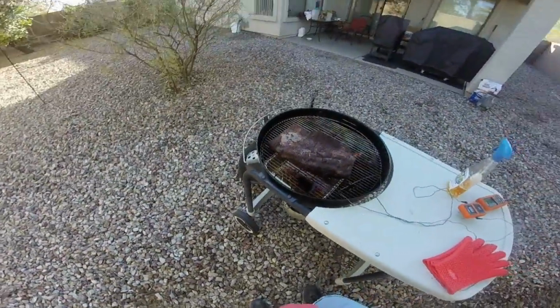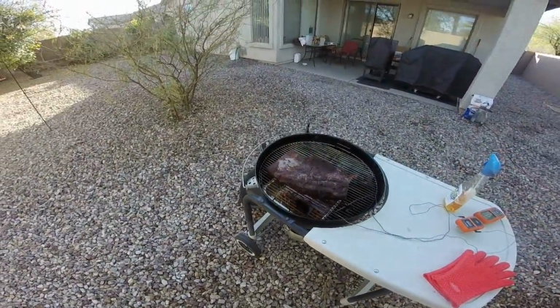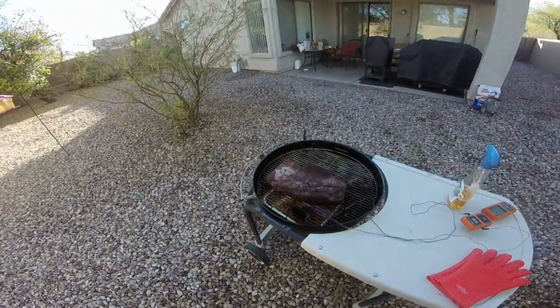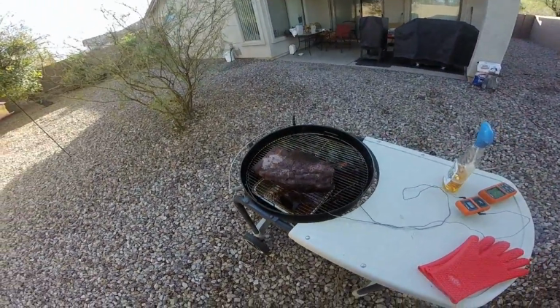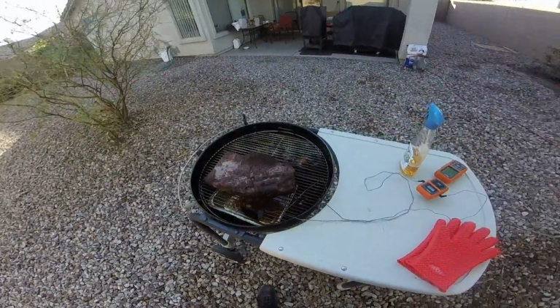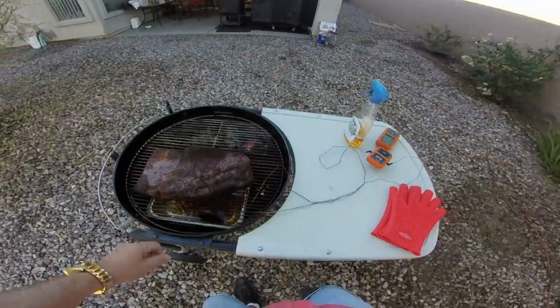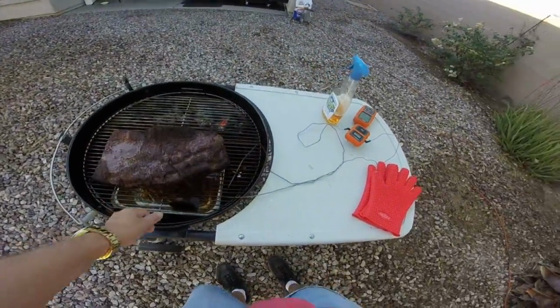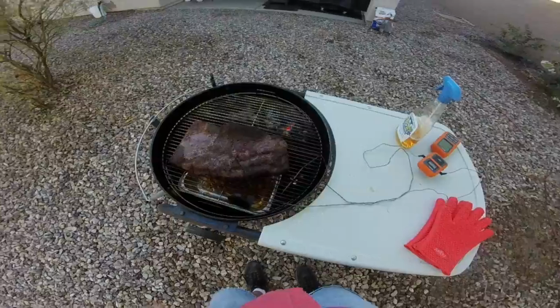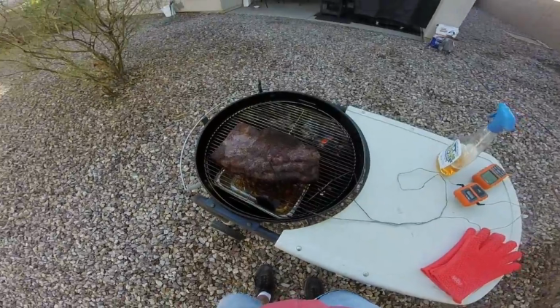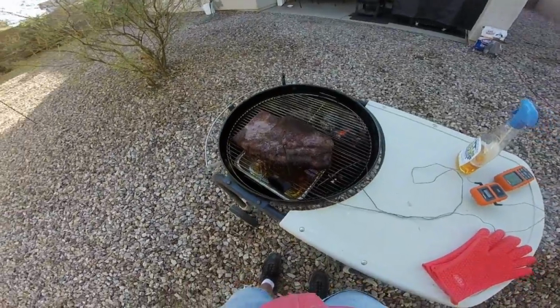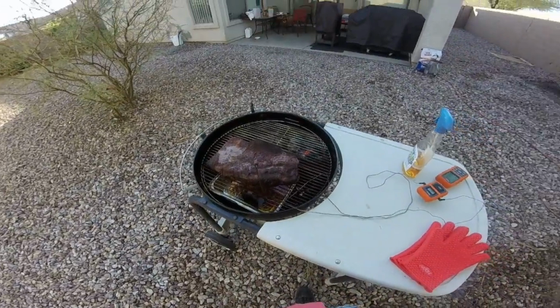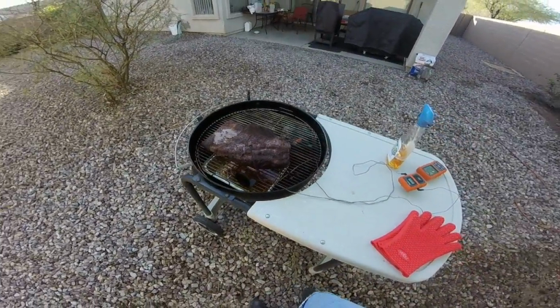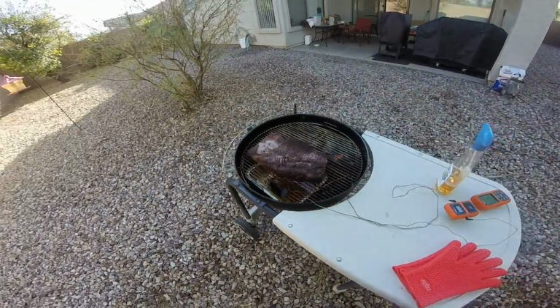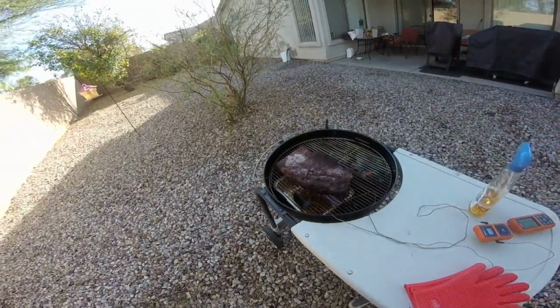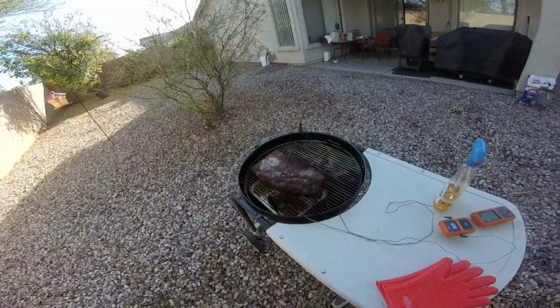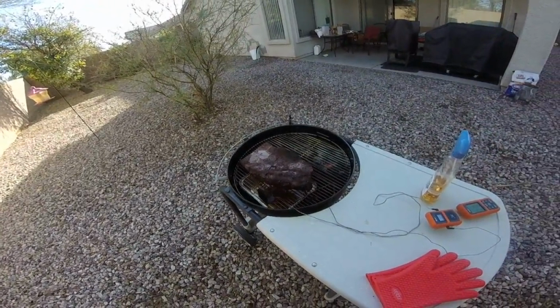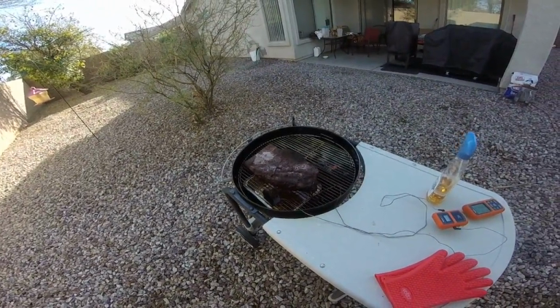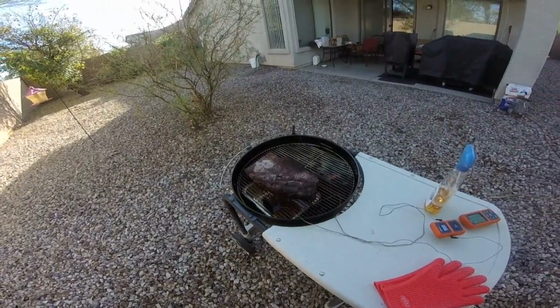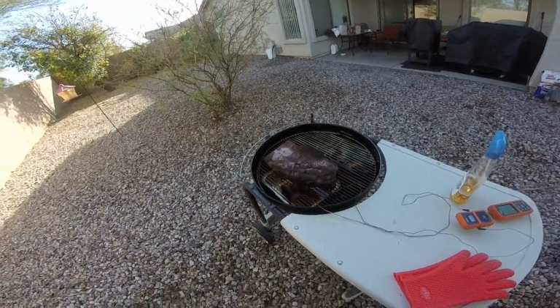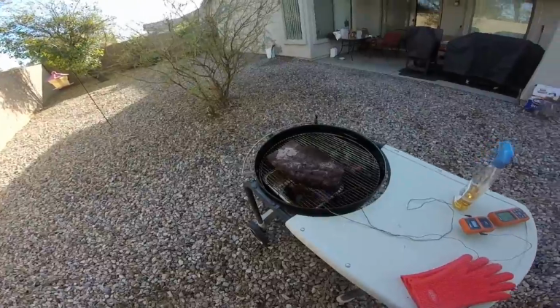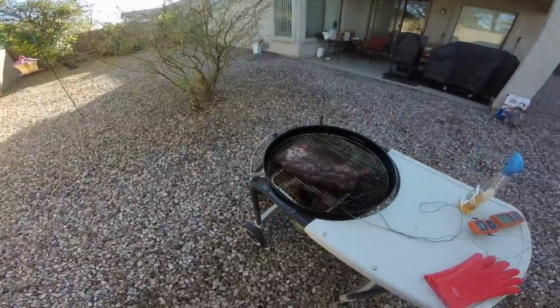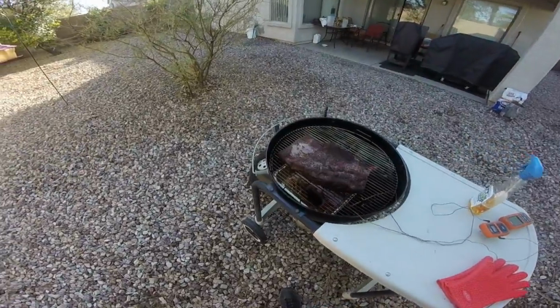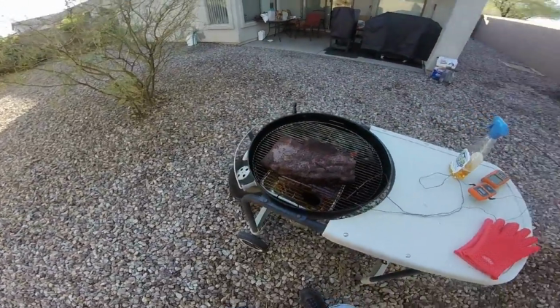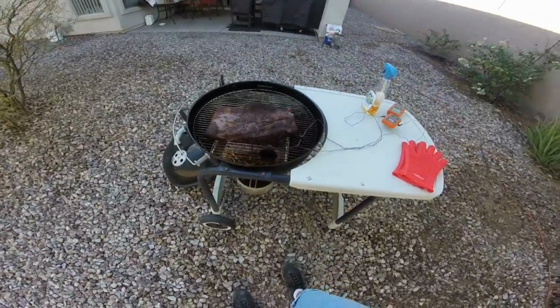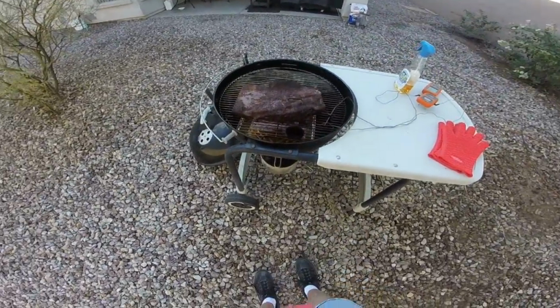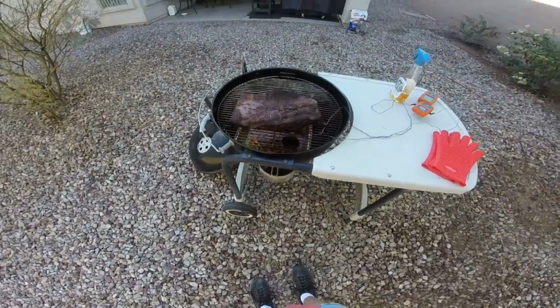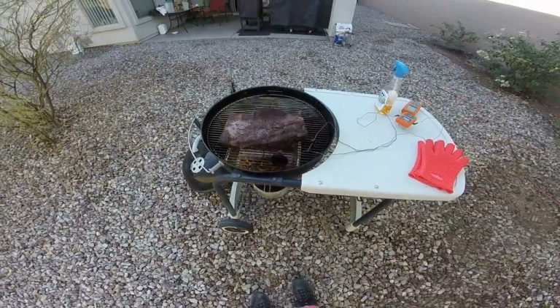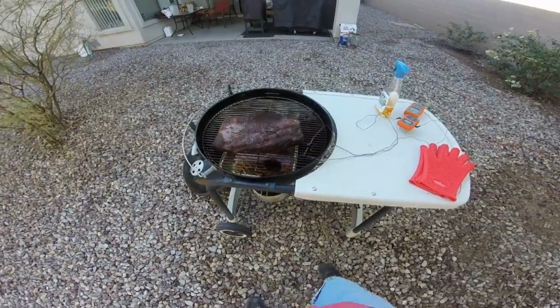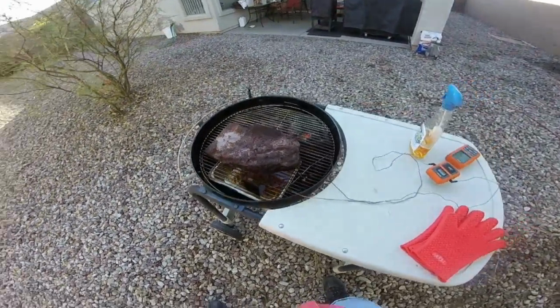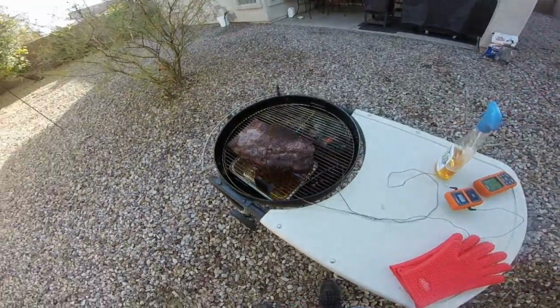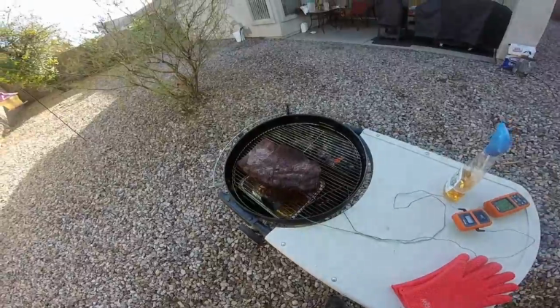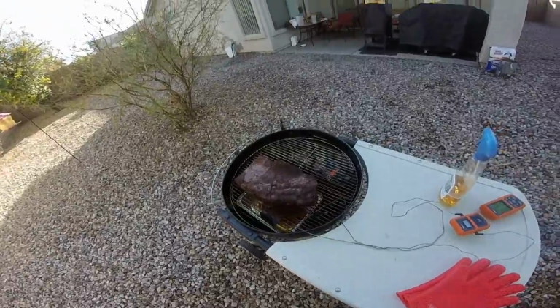It's running a little bit hot for me — 260°F. I wanted more like 225 to 250, but 260 is okay. This brisket is looking awesome, man.